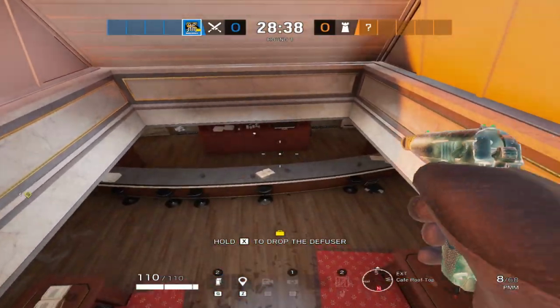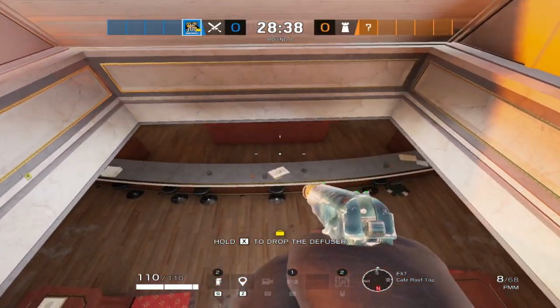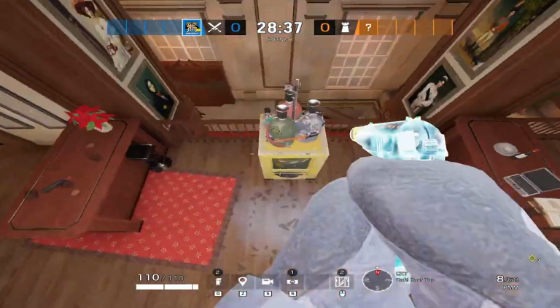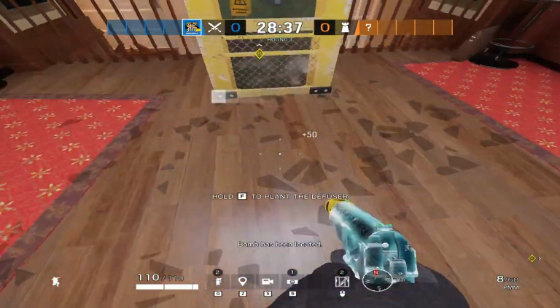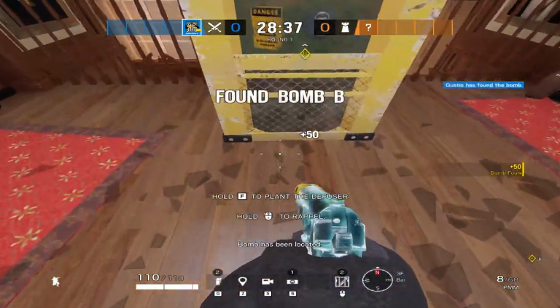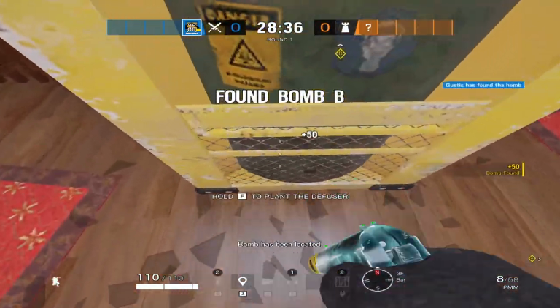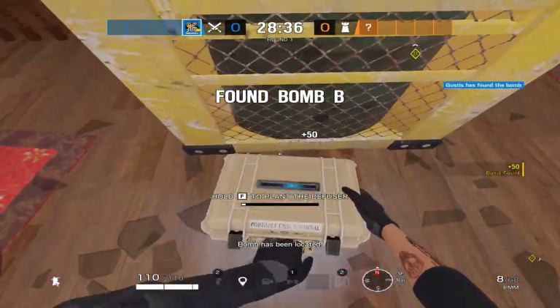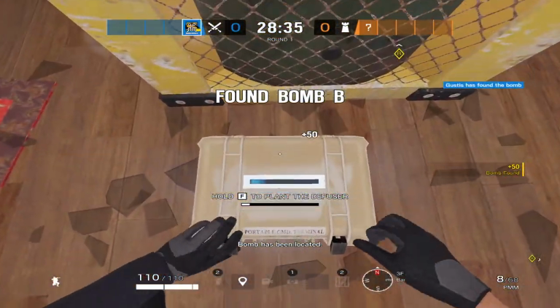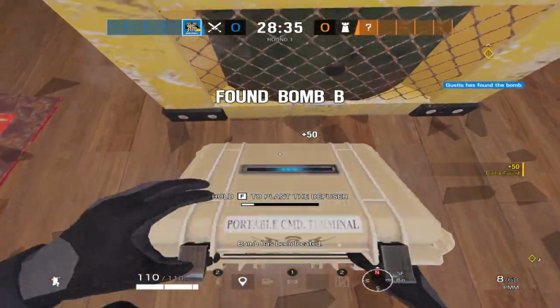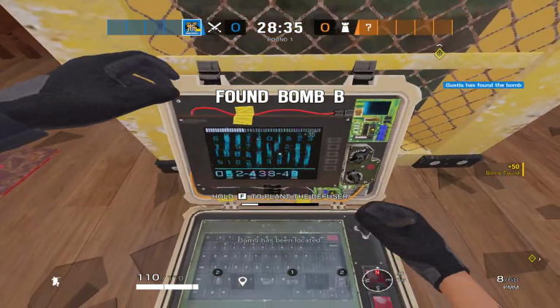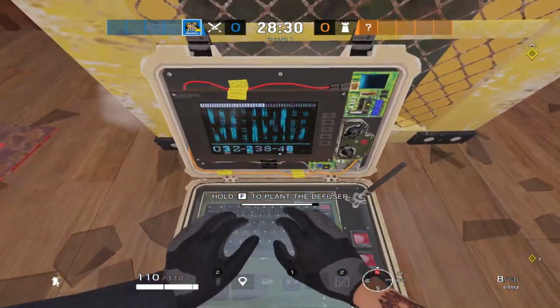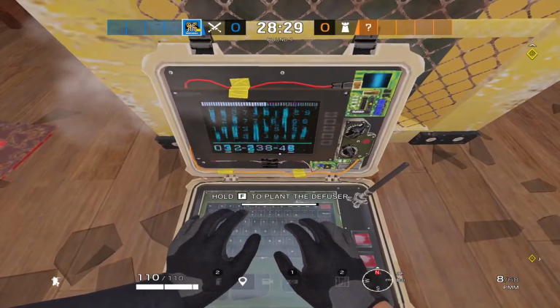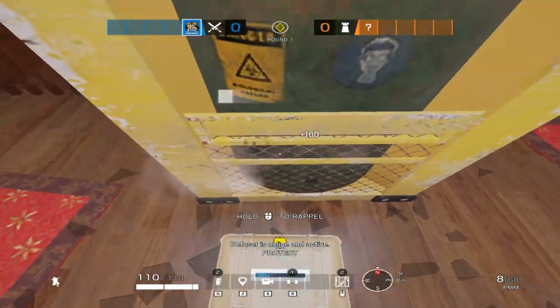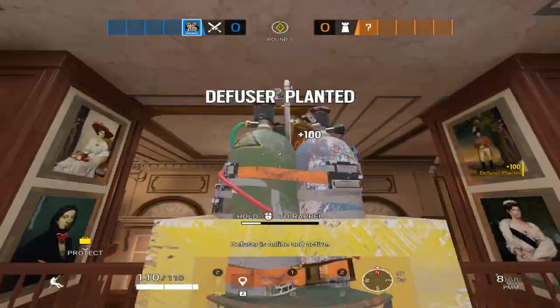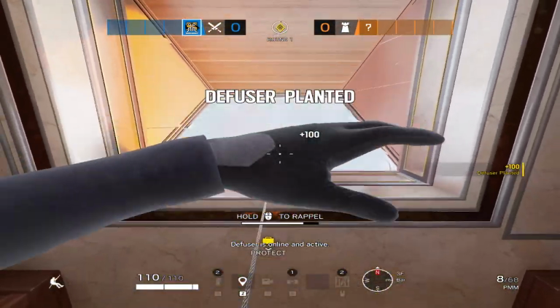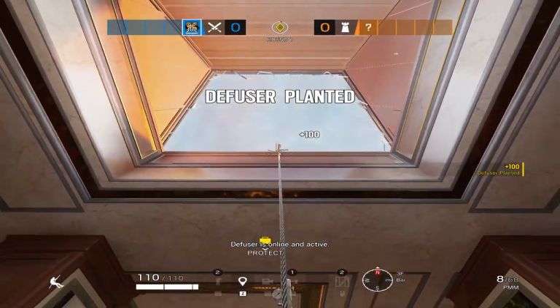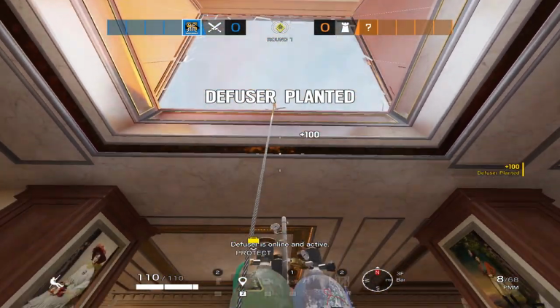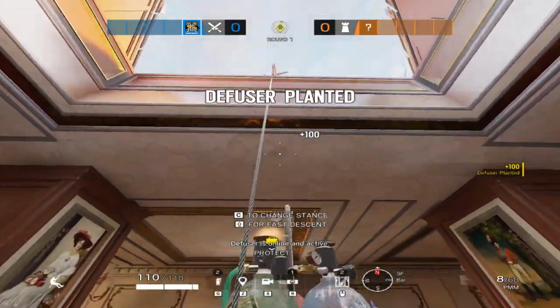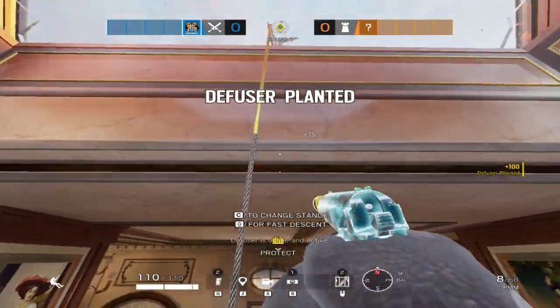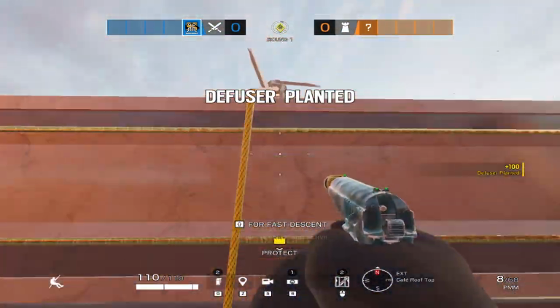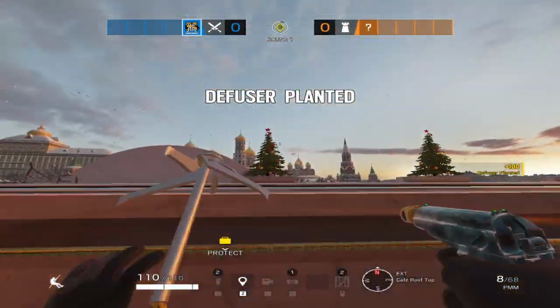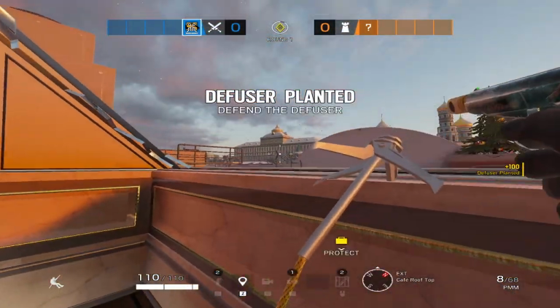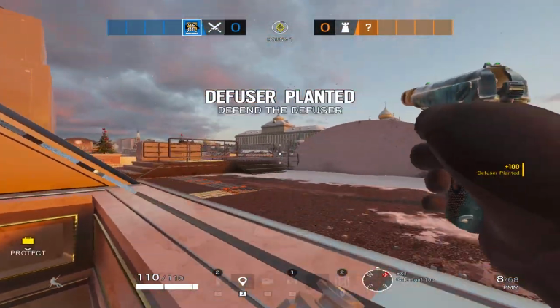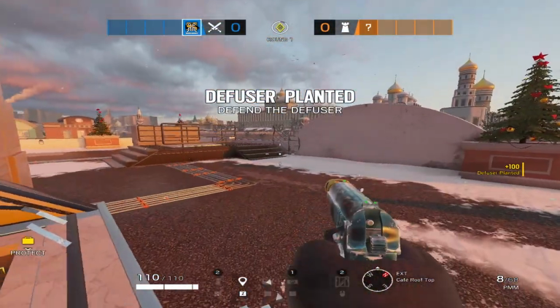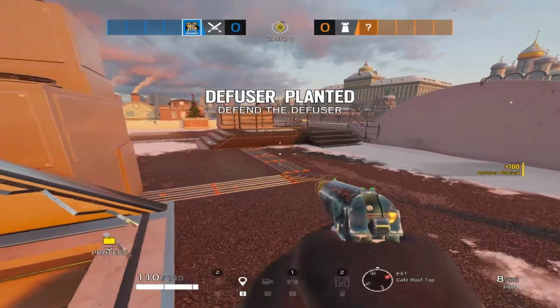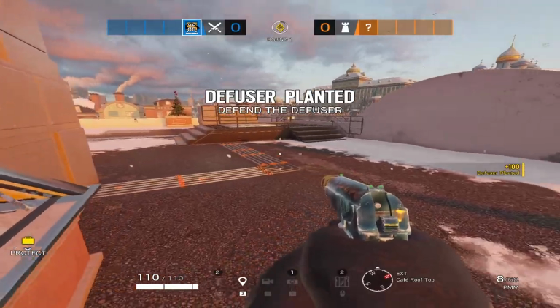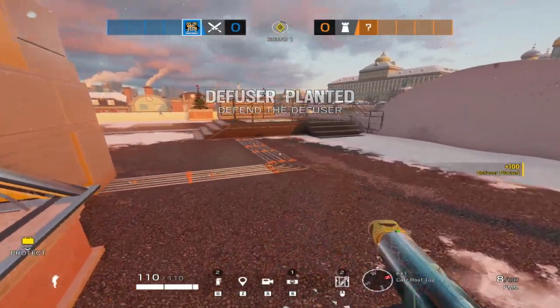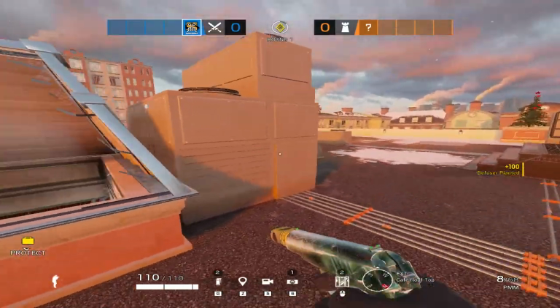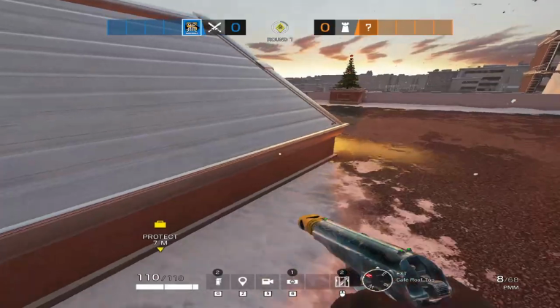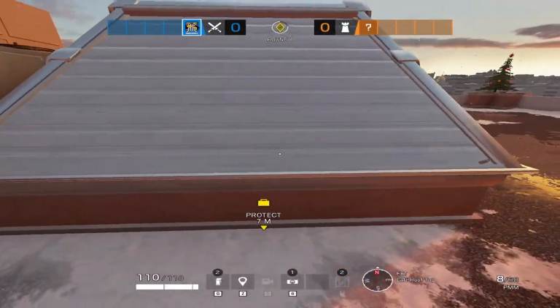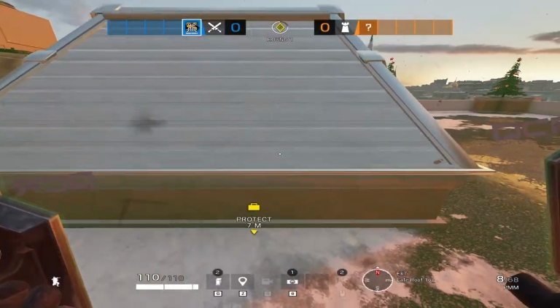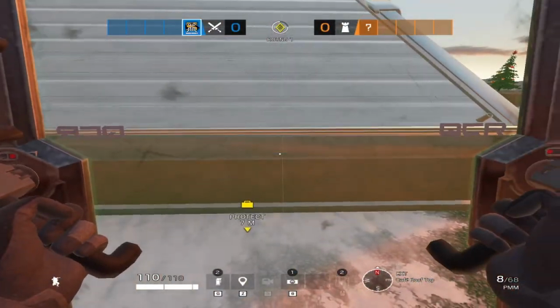This first trick is how to get on top of the skylight on Cafe, which can create lots of angles from above, and if you also manage to plant there, it's an automatic GG, since defending against that is almost impossible.